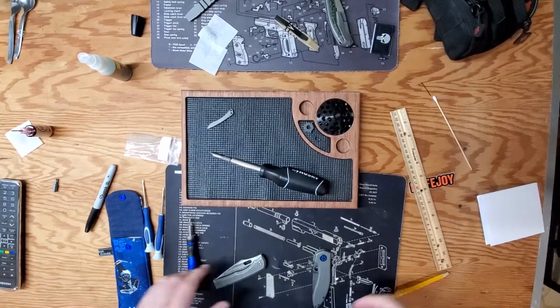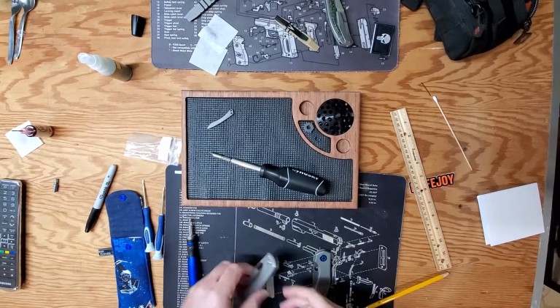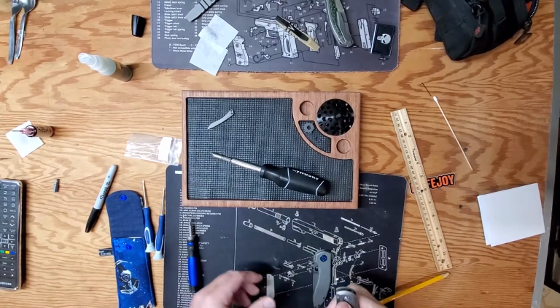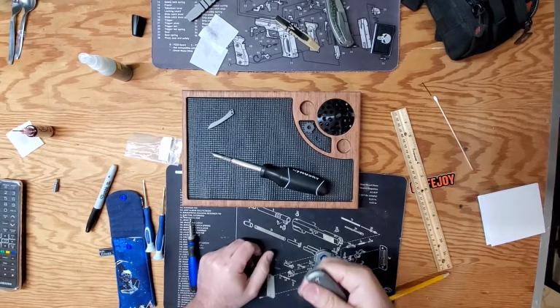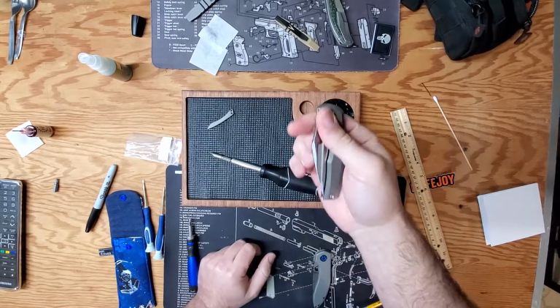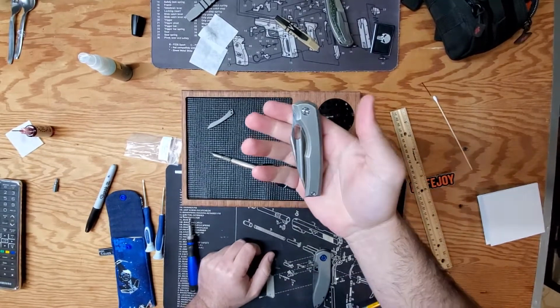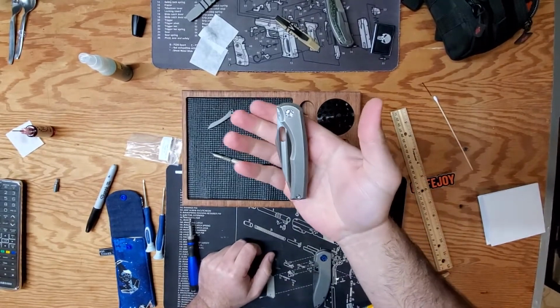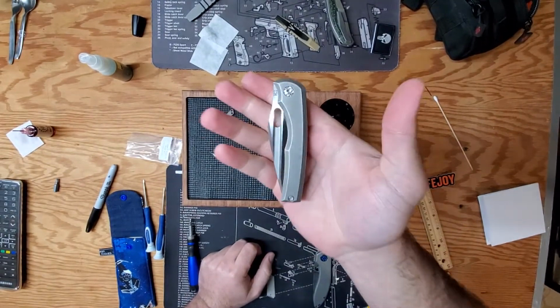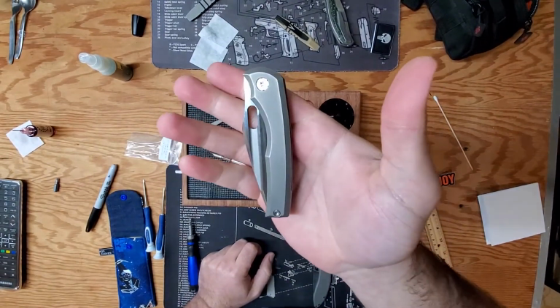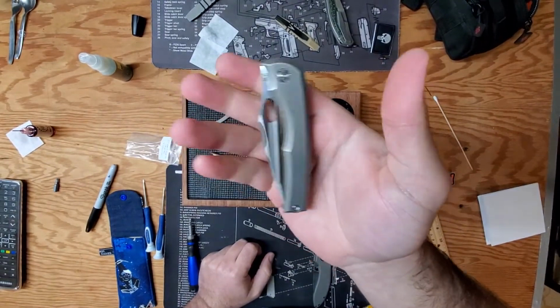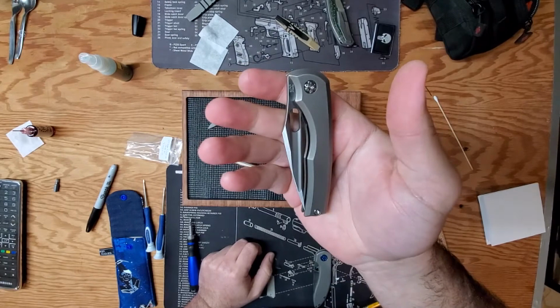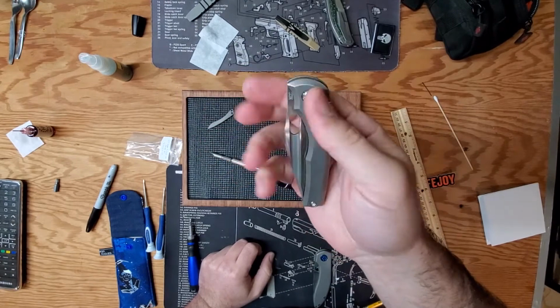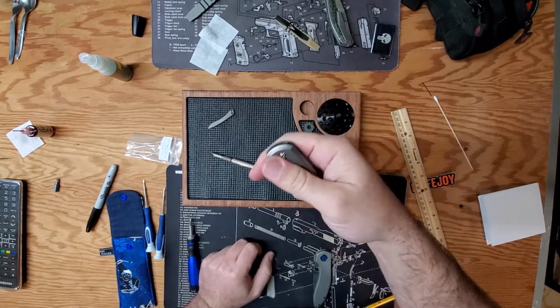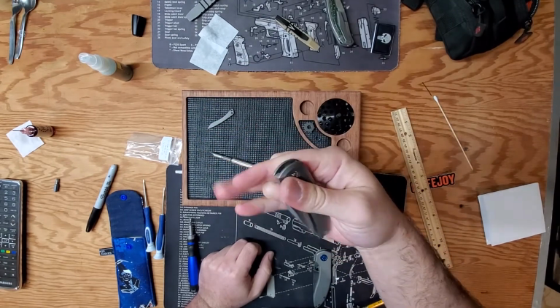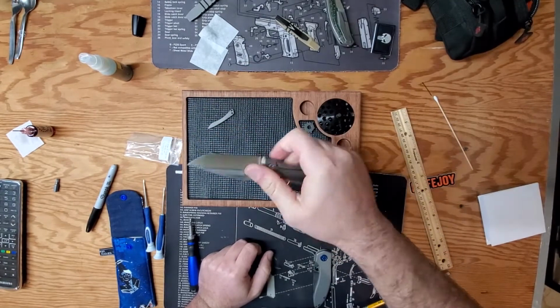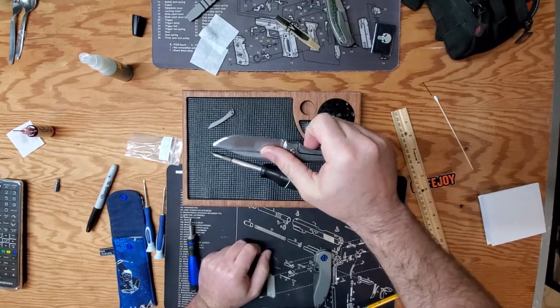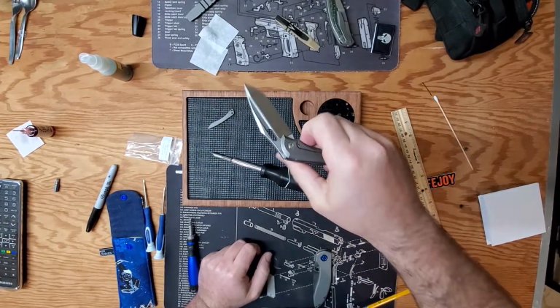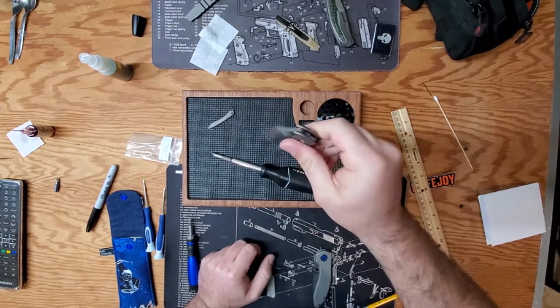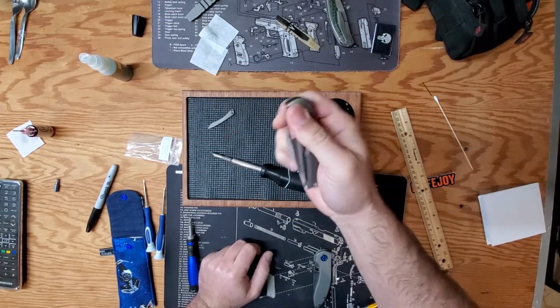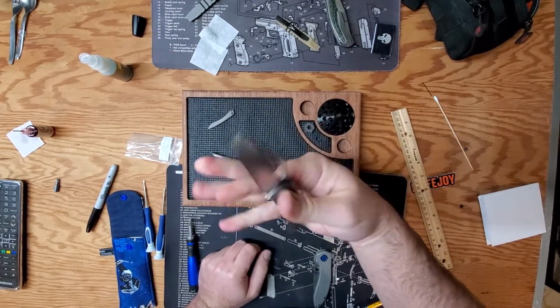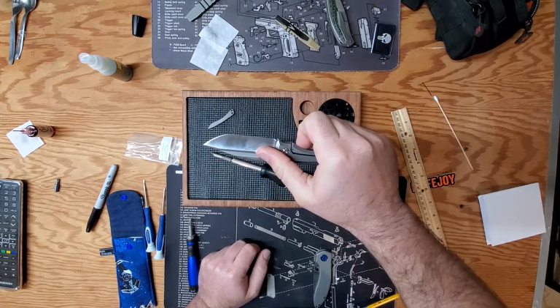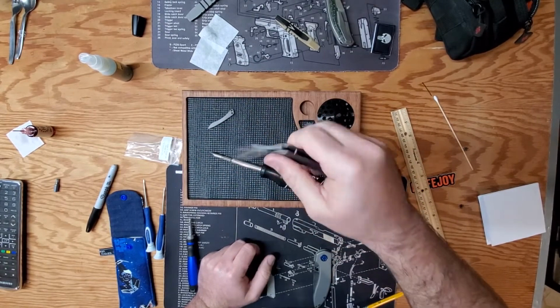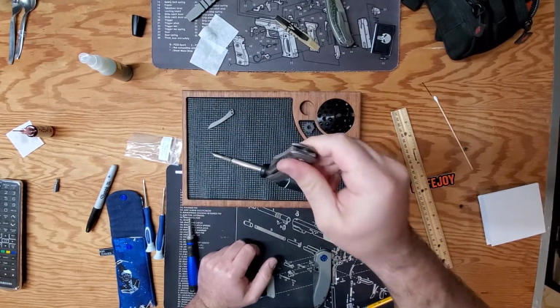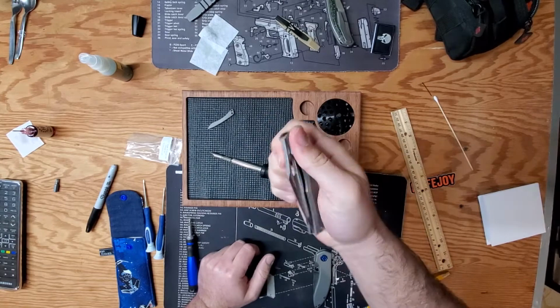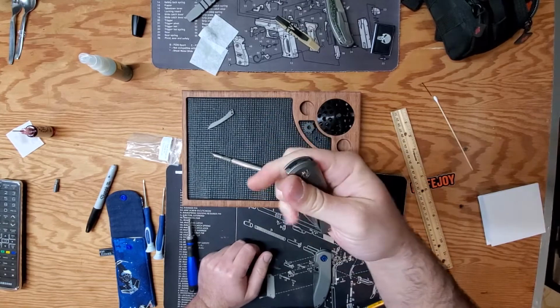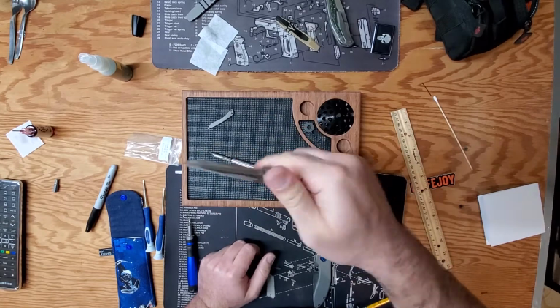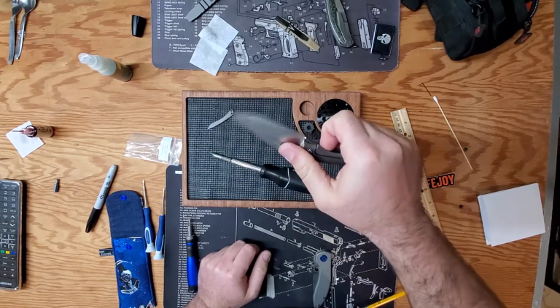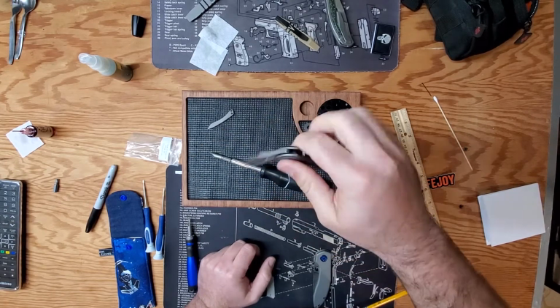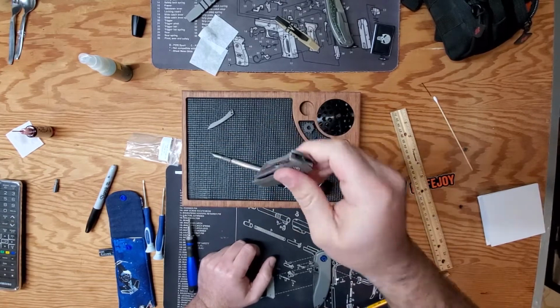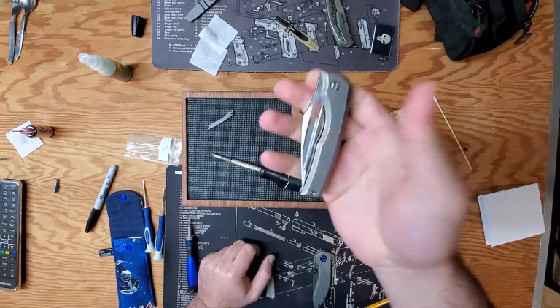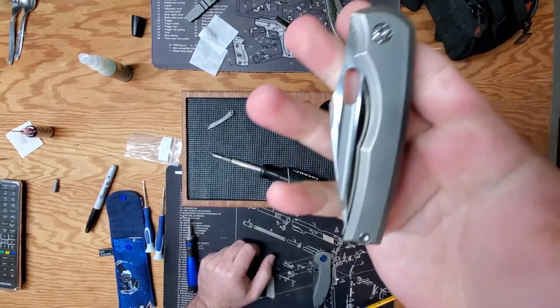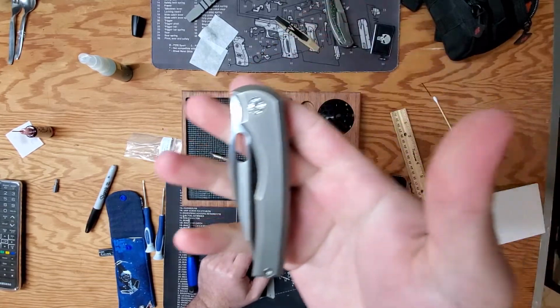Alright man, I gotta show you this. This is the BBM by NCC and Robert Carter. This thing is so tight on tolerances and has such a great detent.